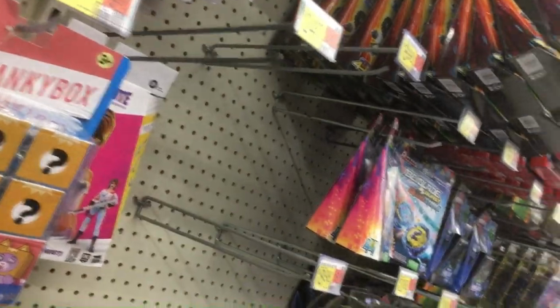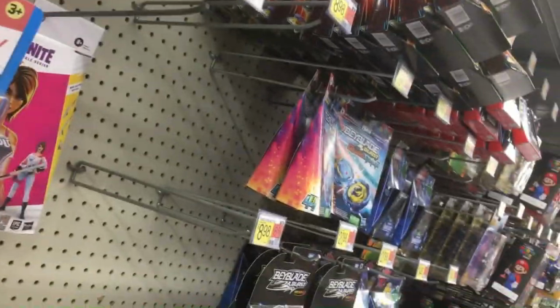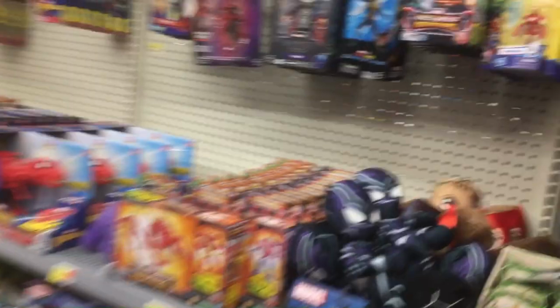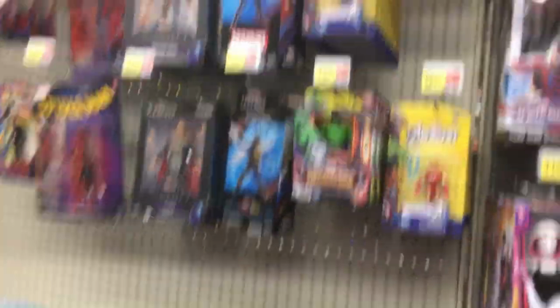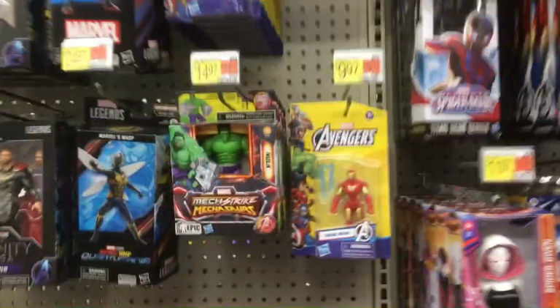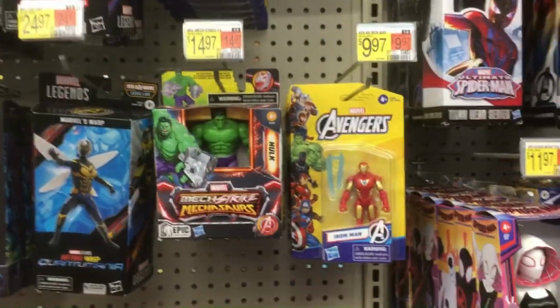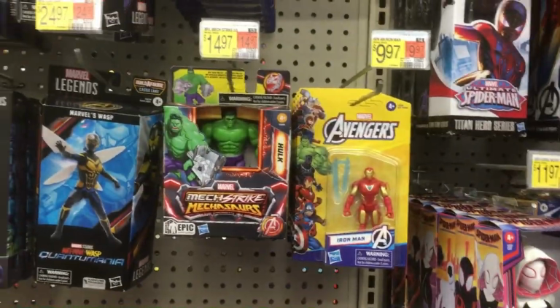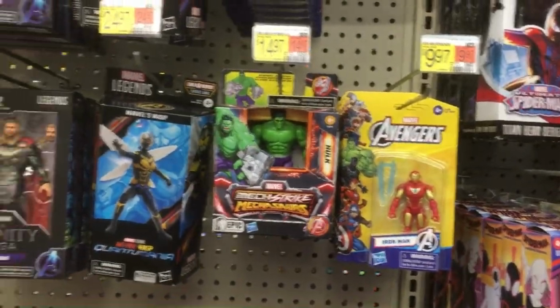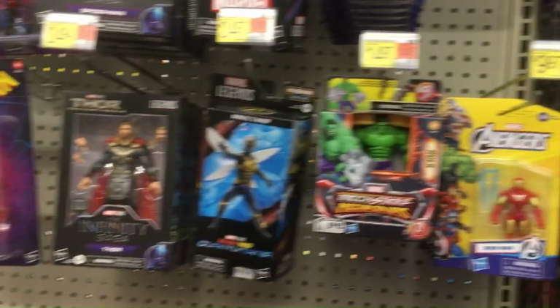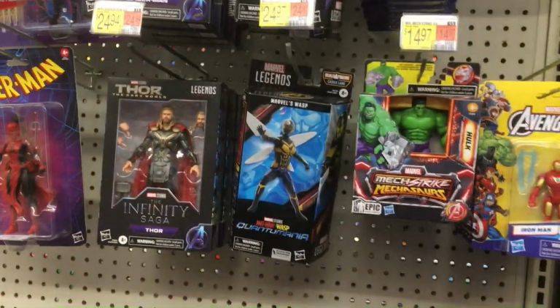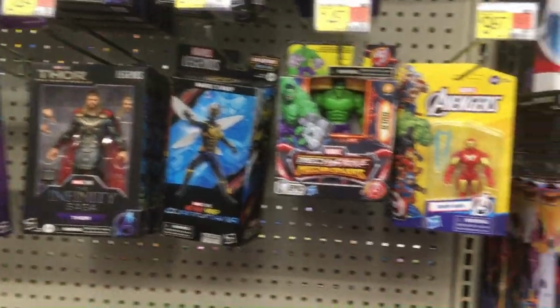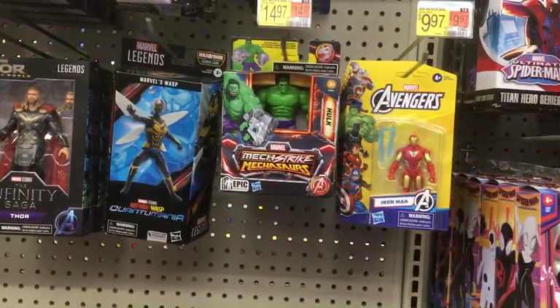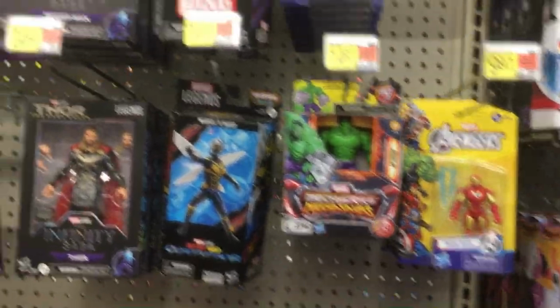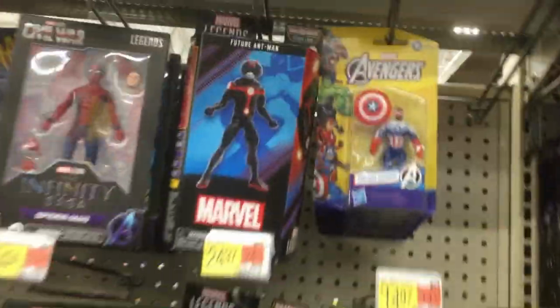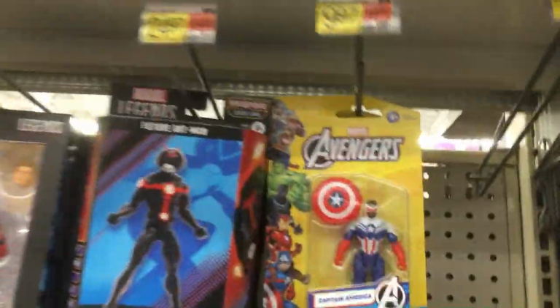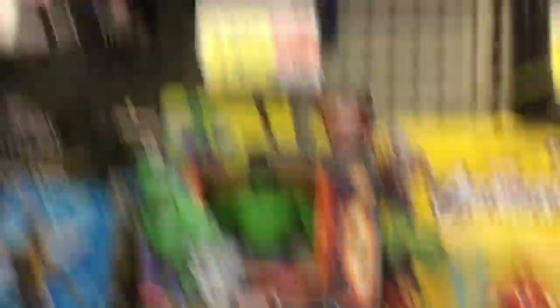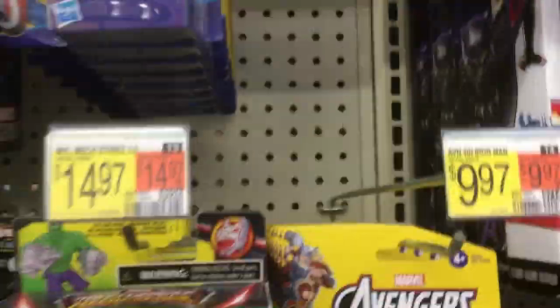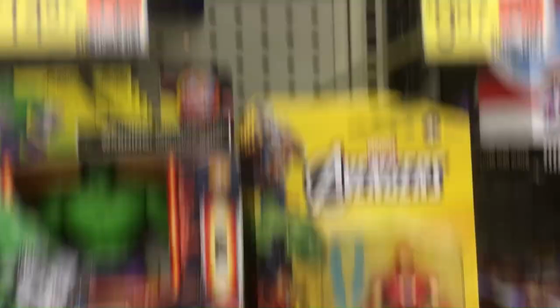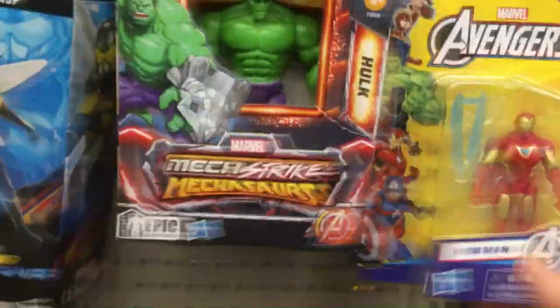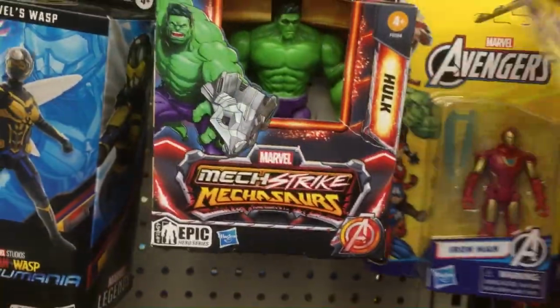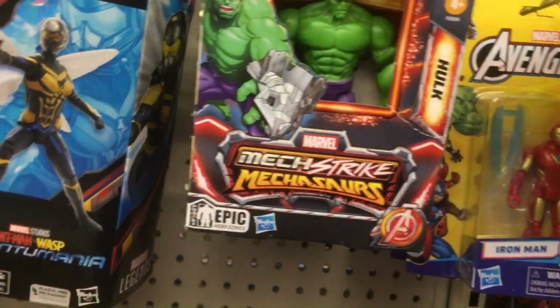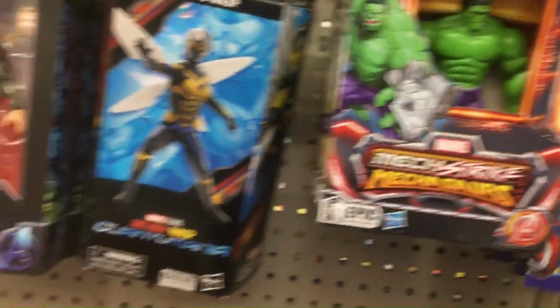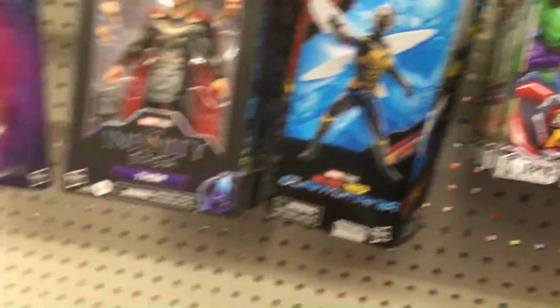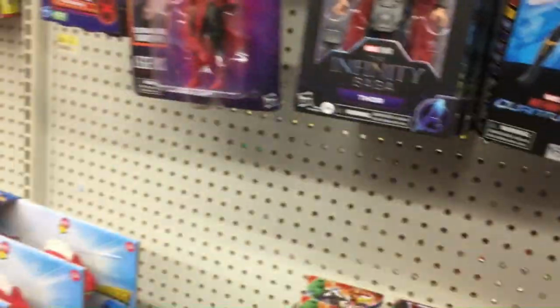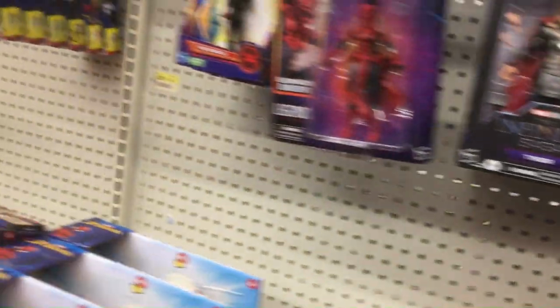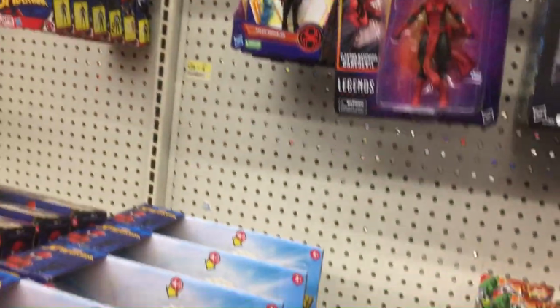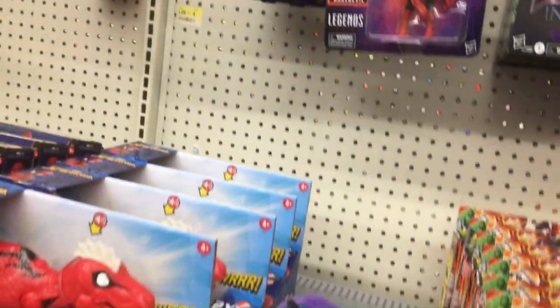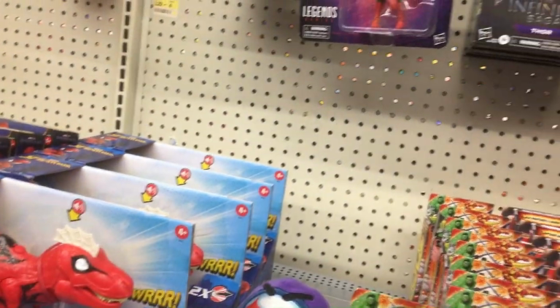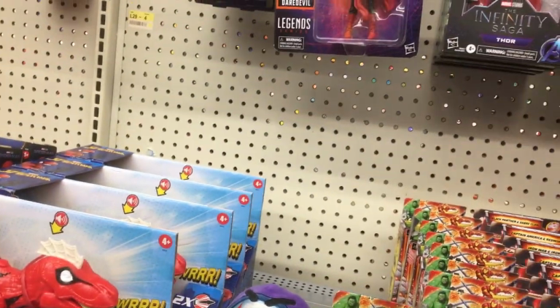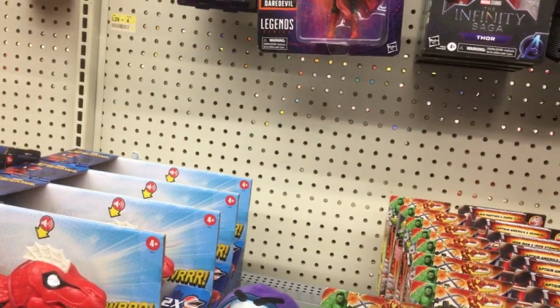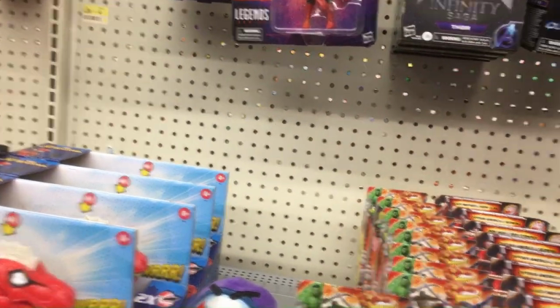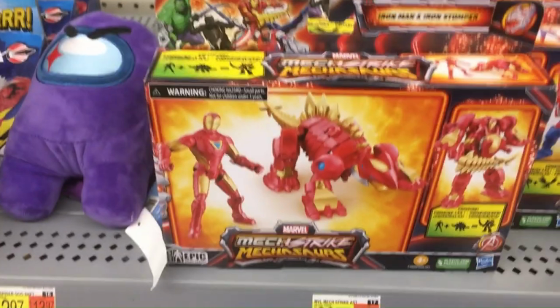On the other side we have Super Heroes — Tiny Avengers. It's like kind of bright yellow packaging. They look pretty lackluster. A little Spider-Man things, Infinity Saga. The normal stuff you see at Walmart.